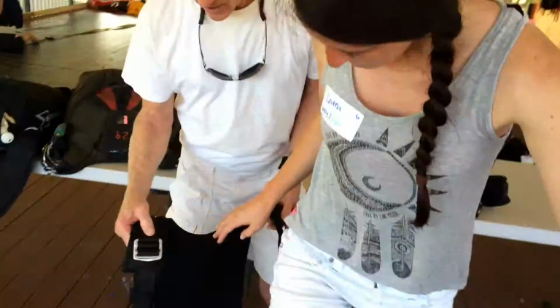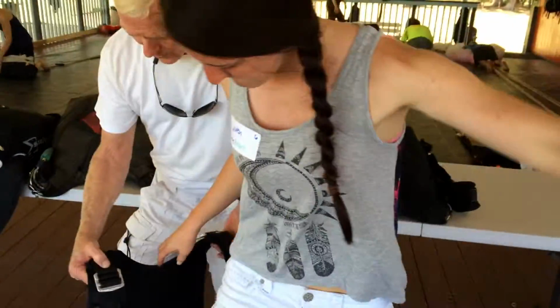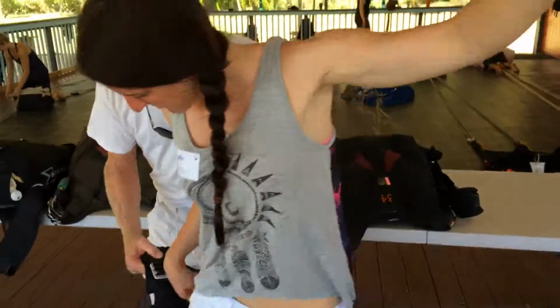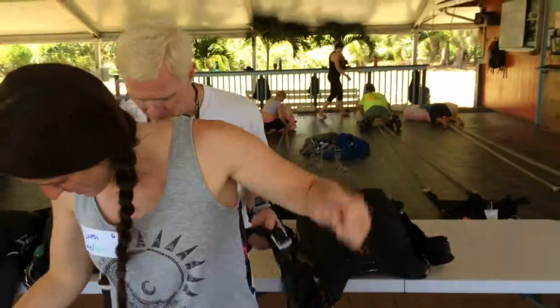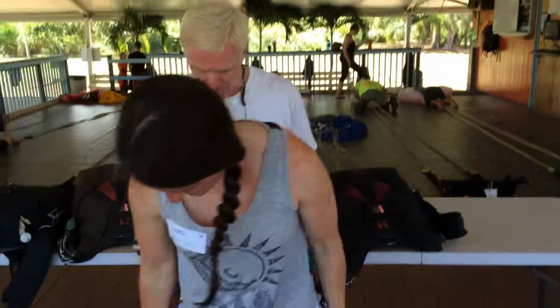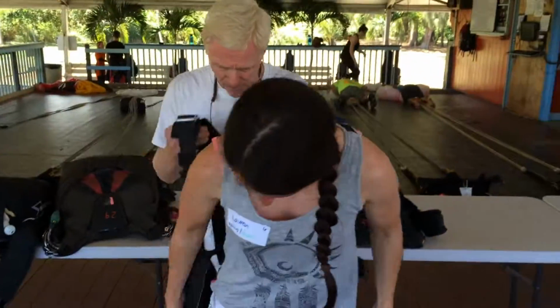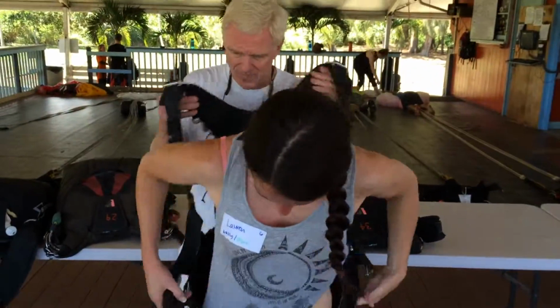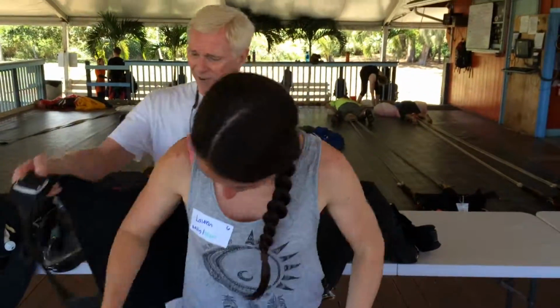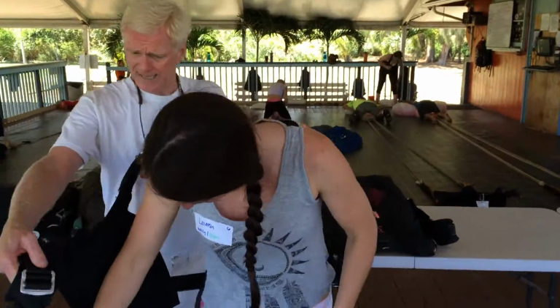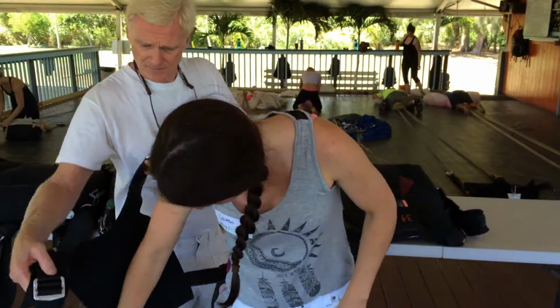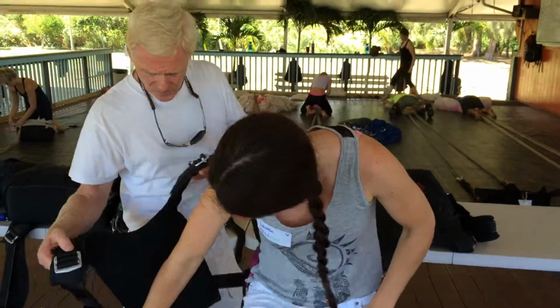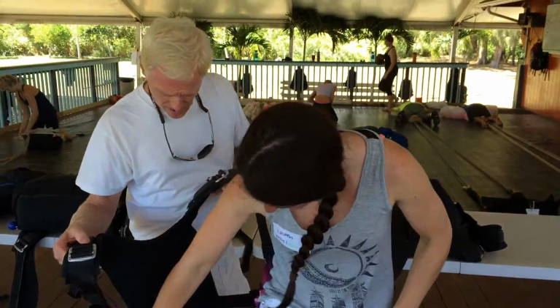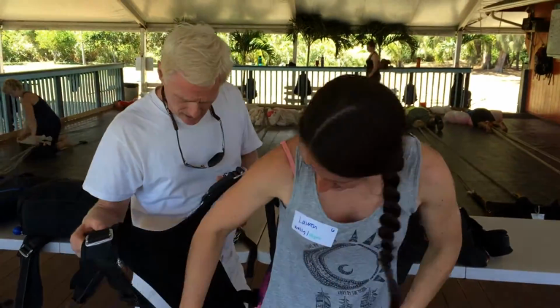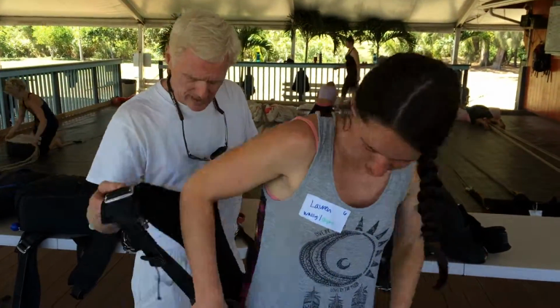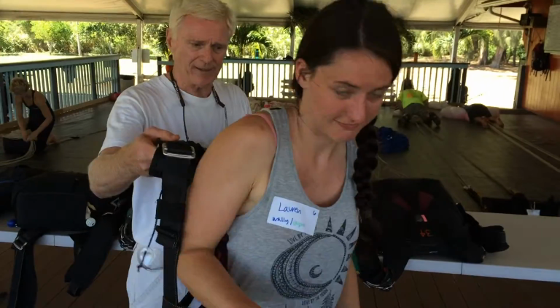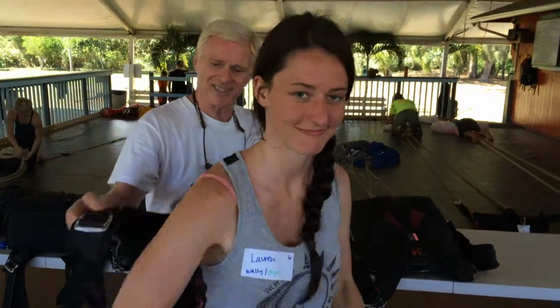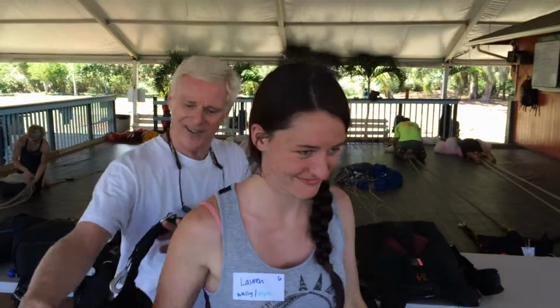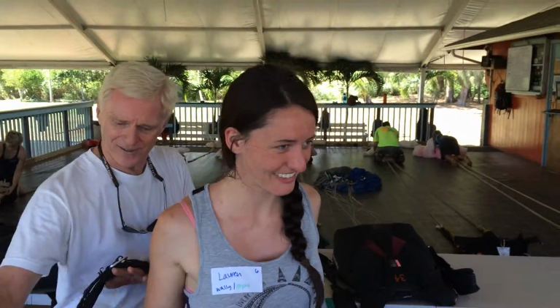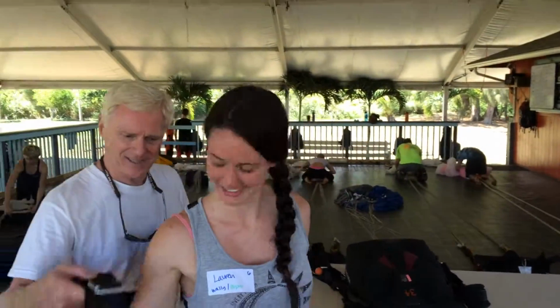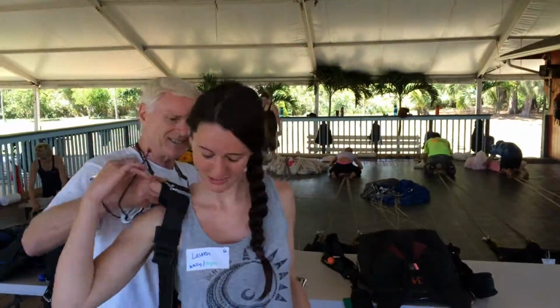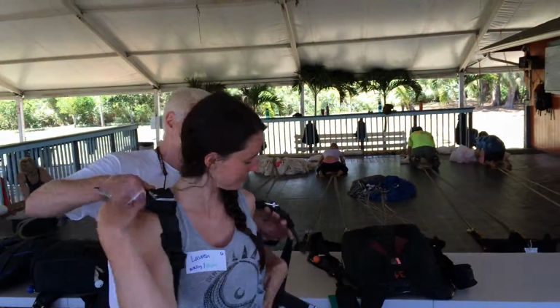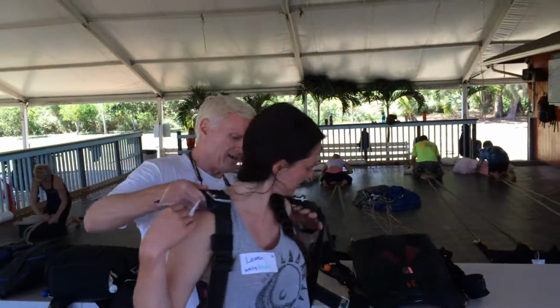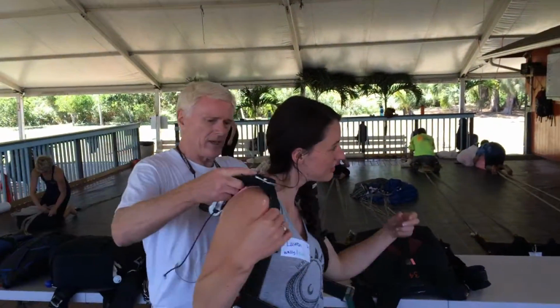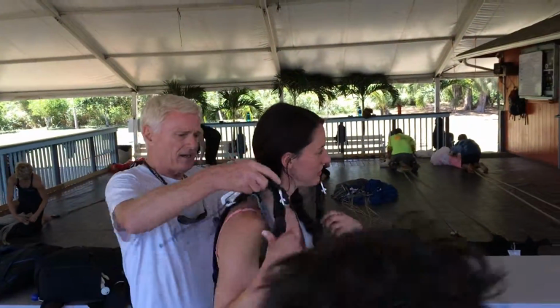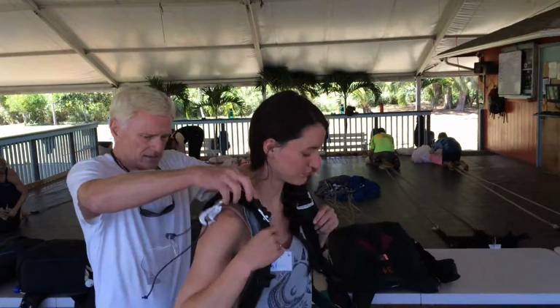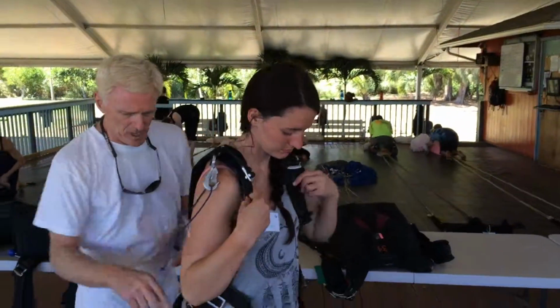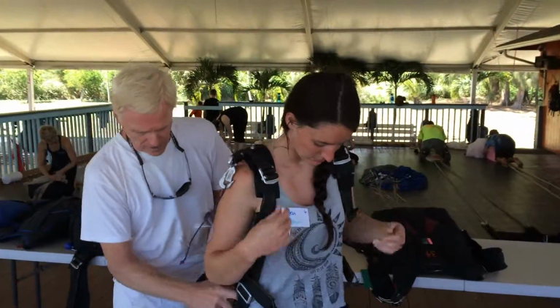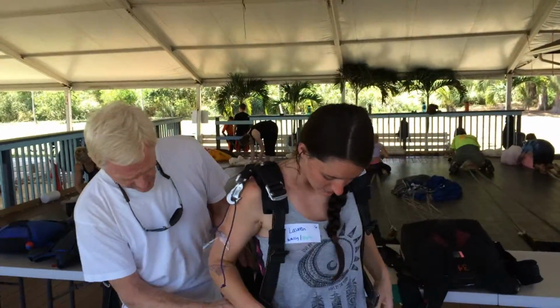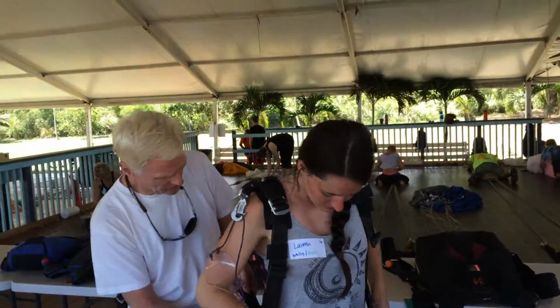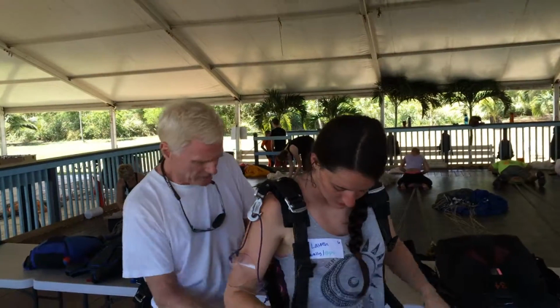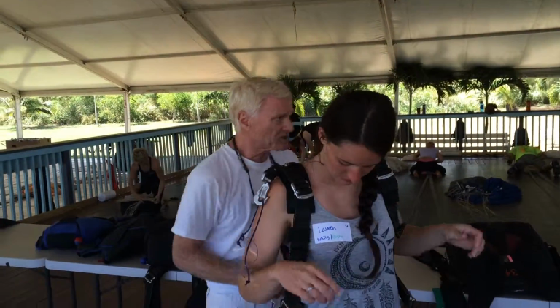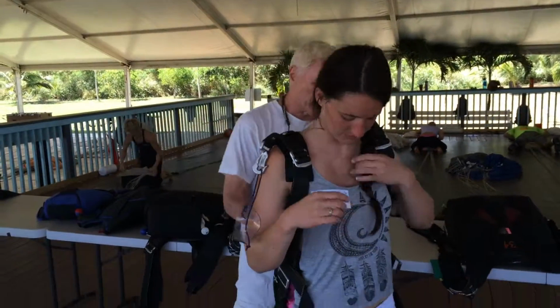A little bit smoother this one. And right over here. A bunch of little adjustments here to make this comfortable.